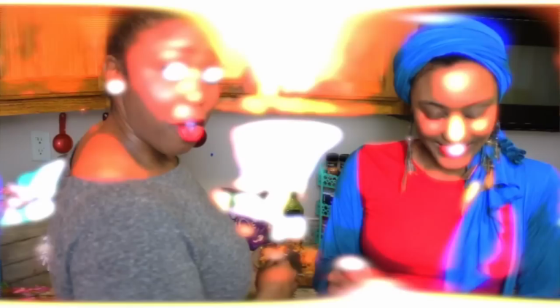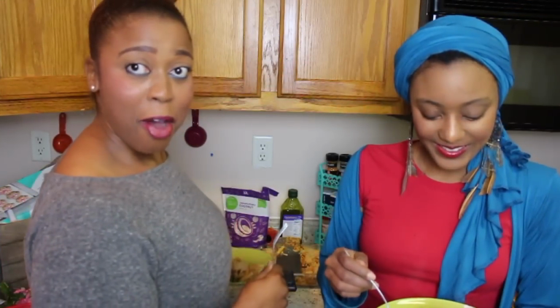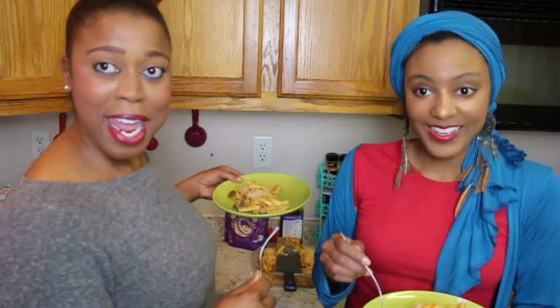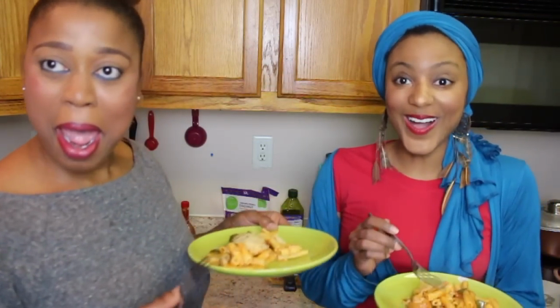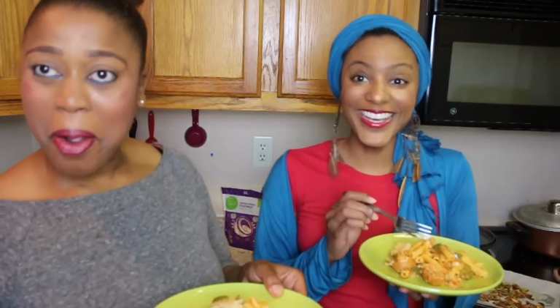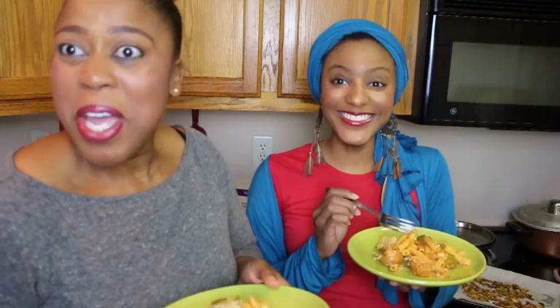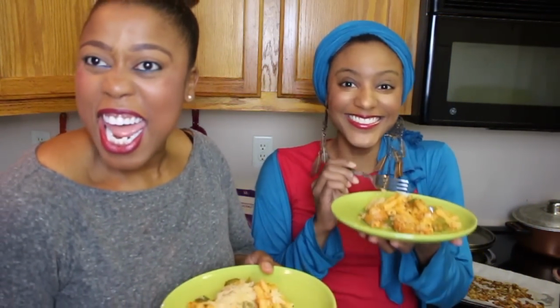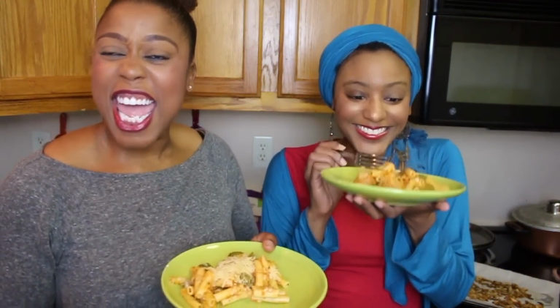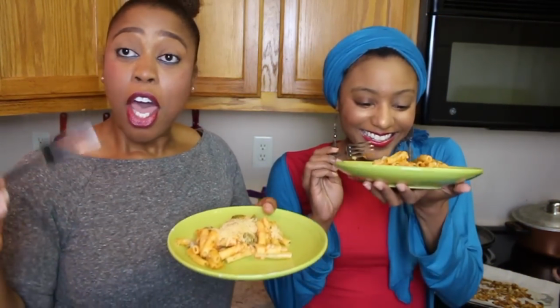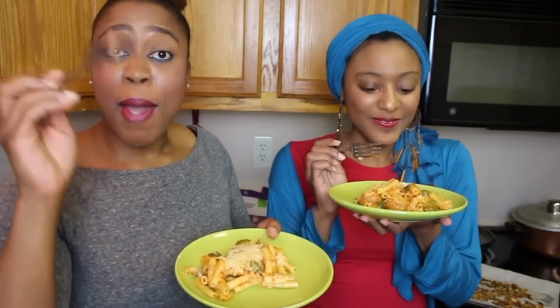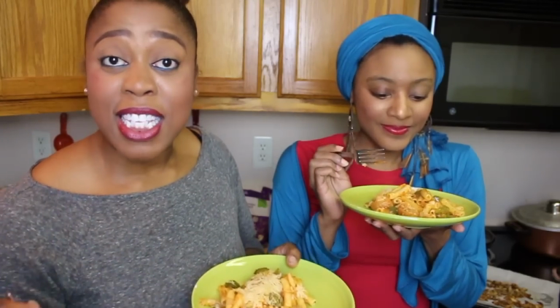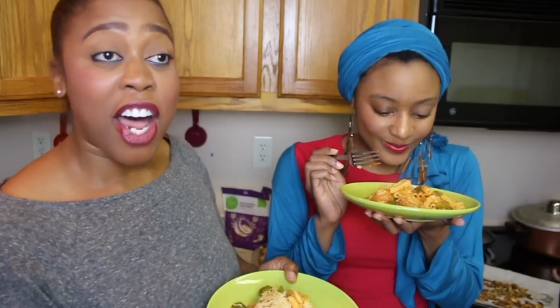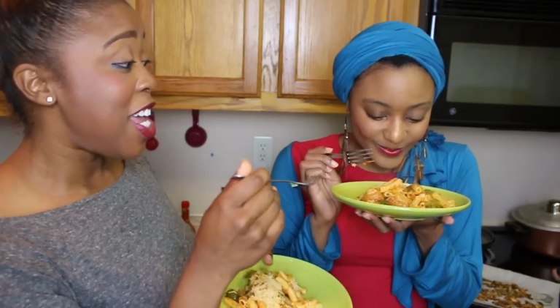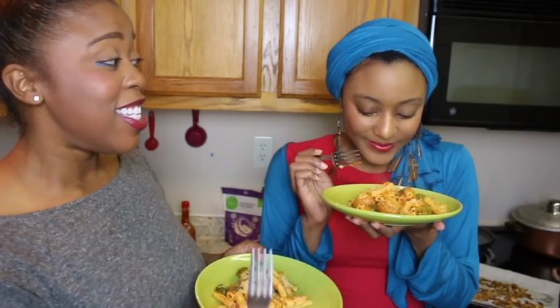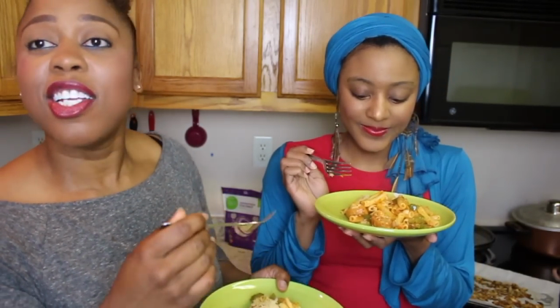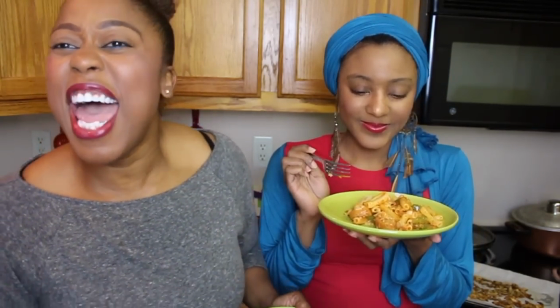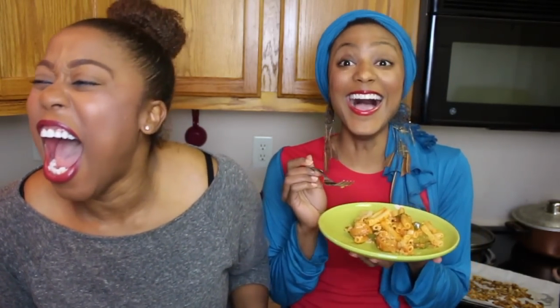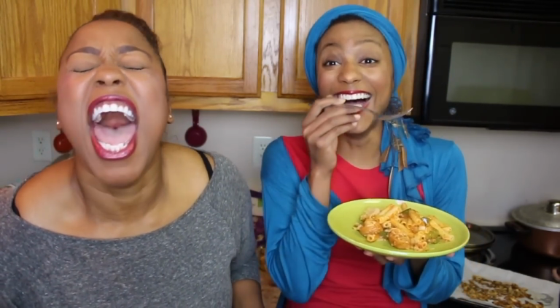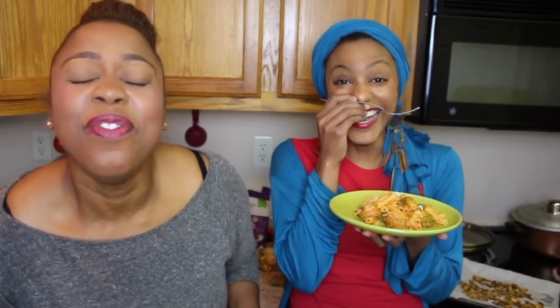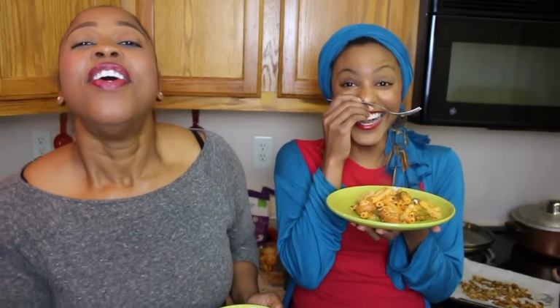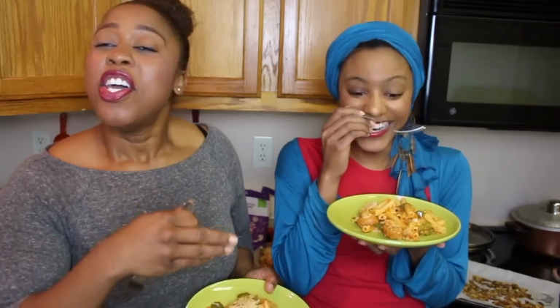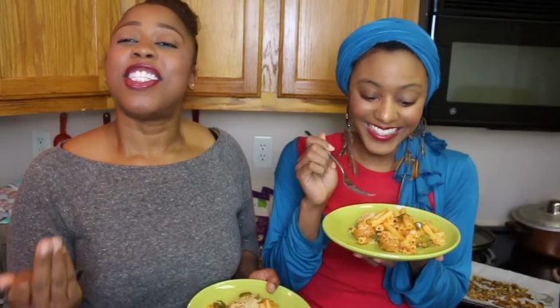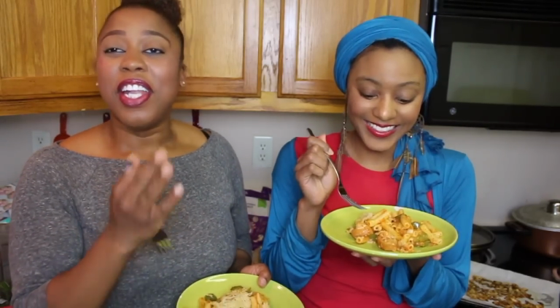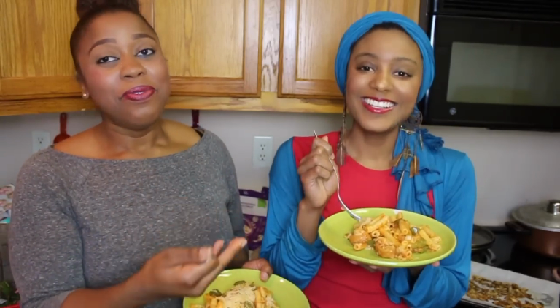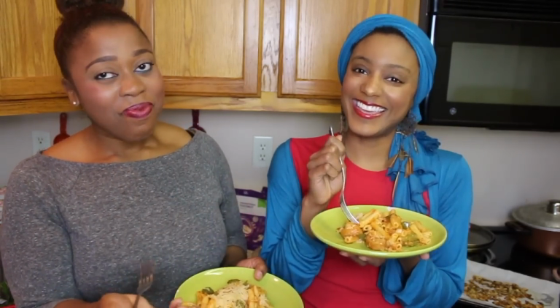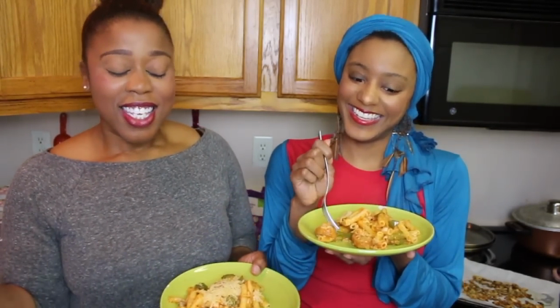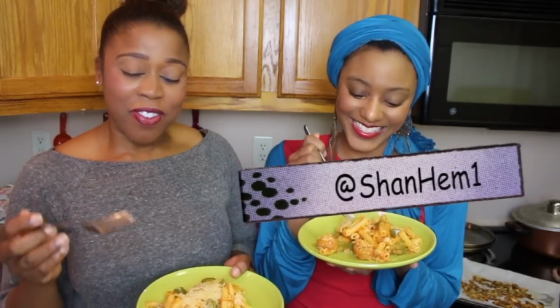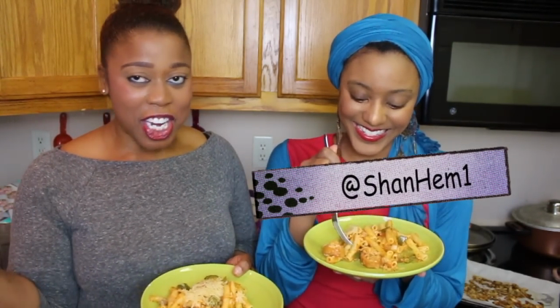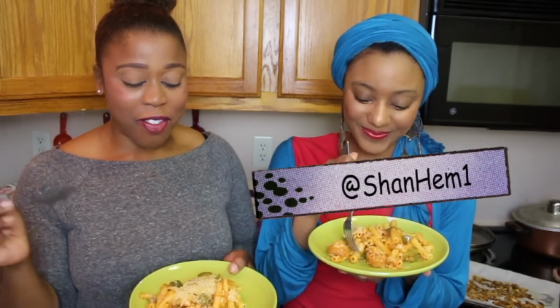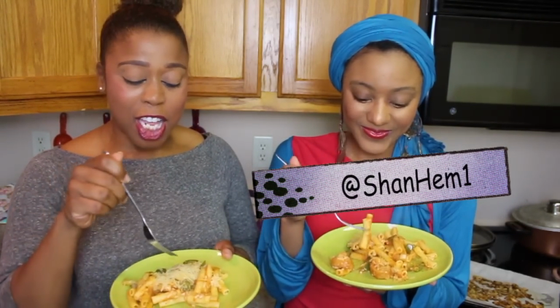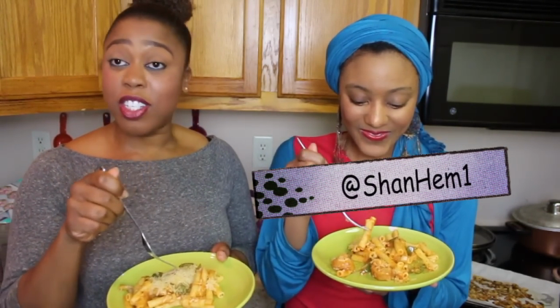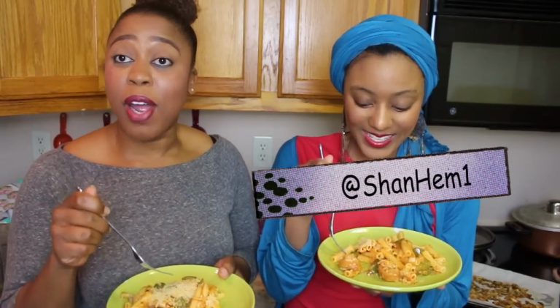Are we in there? We in there, yes! My battery is about to die. Look at her — smell that. This is the lovely Shannon — you guys have seen her several times.